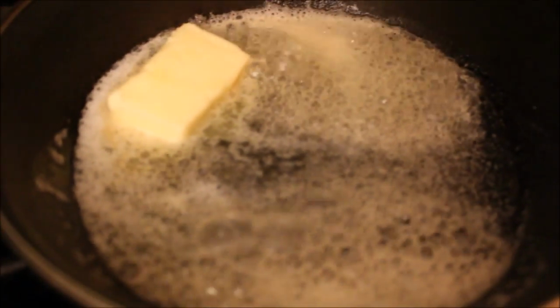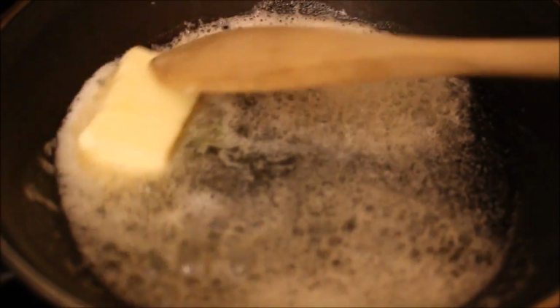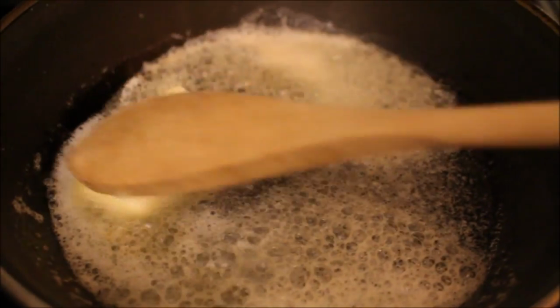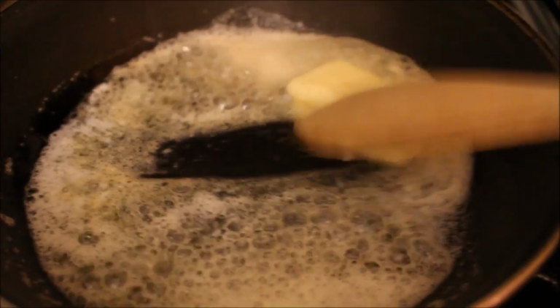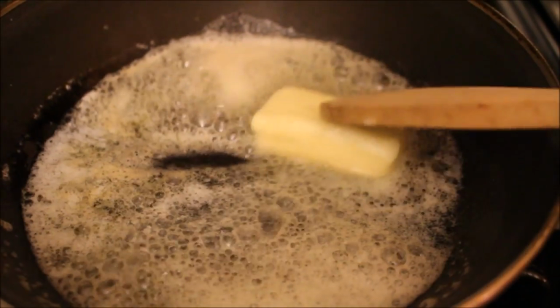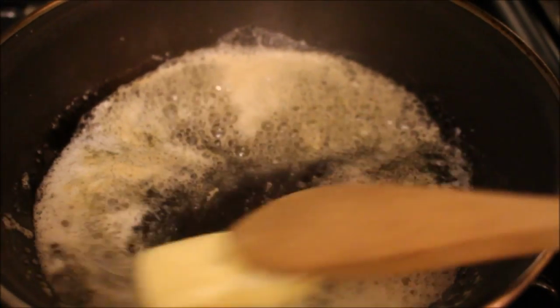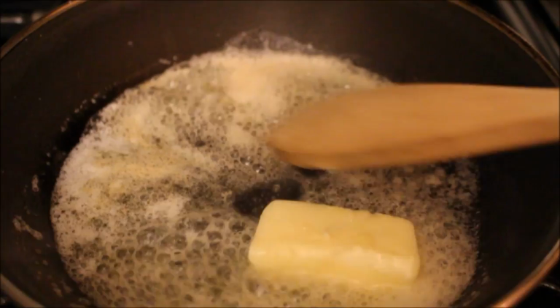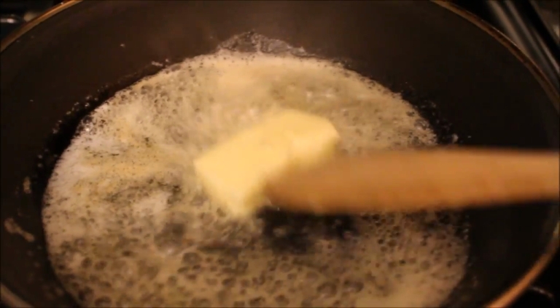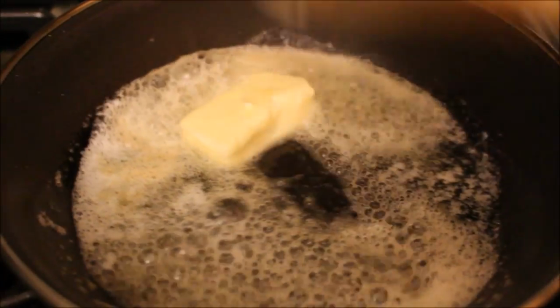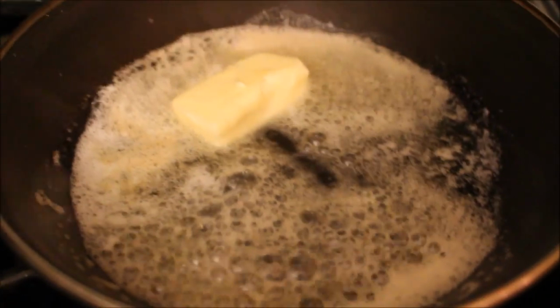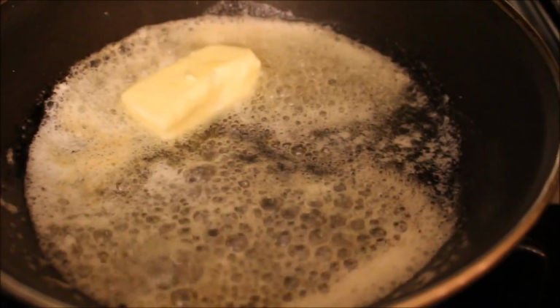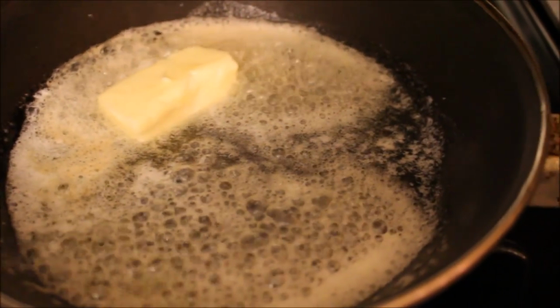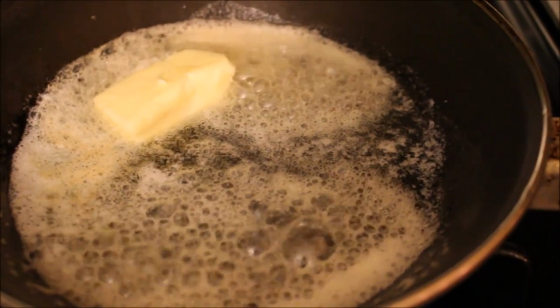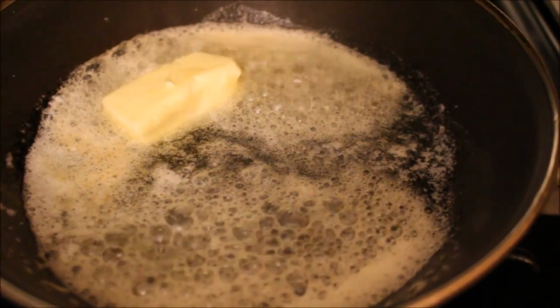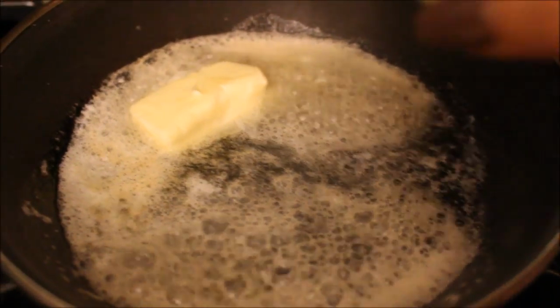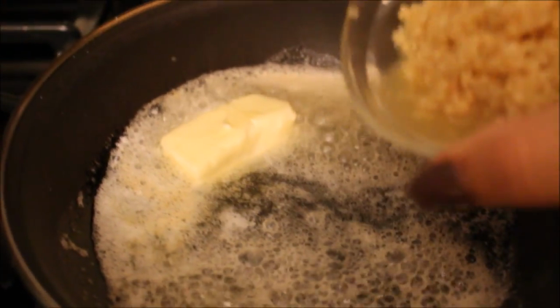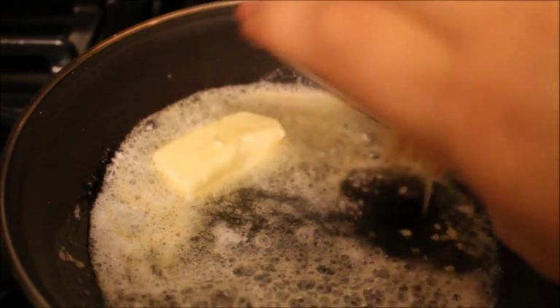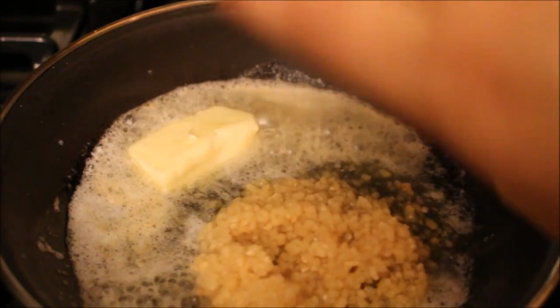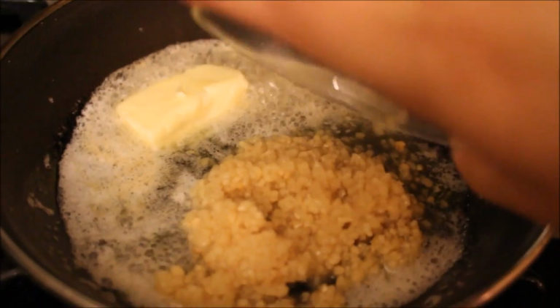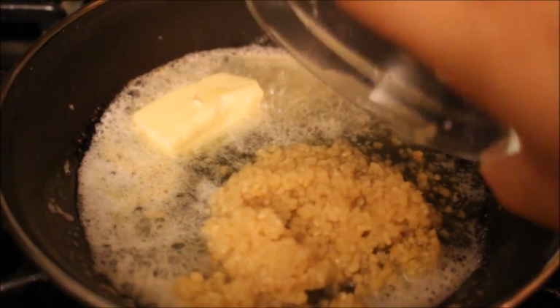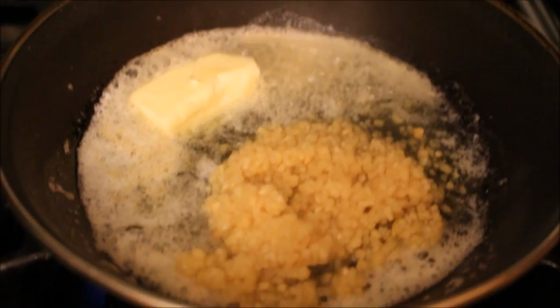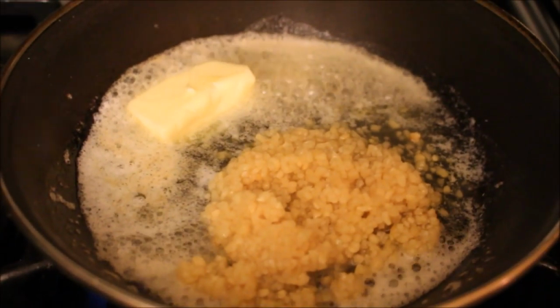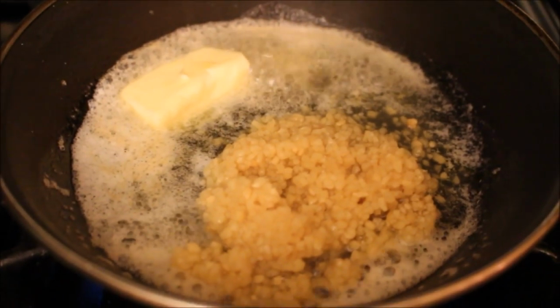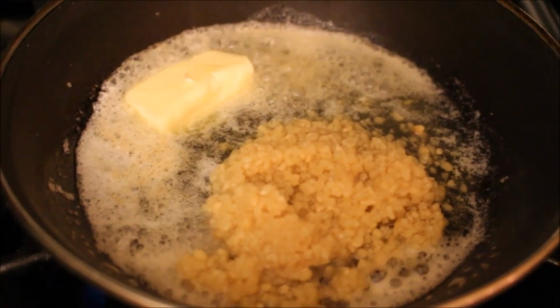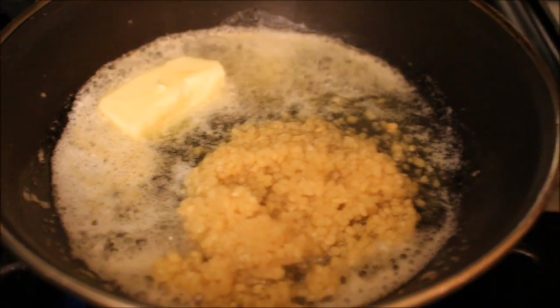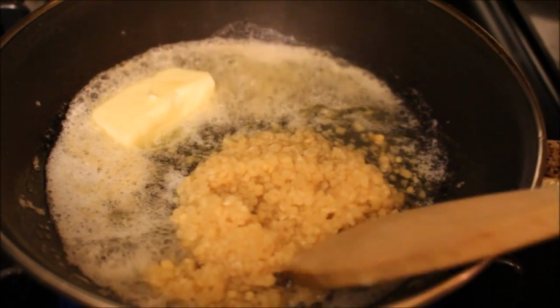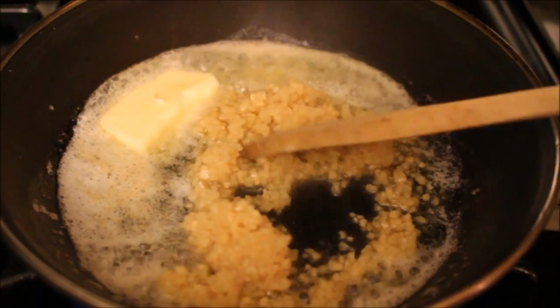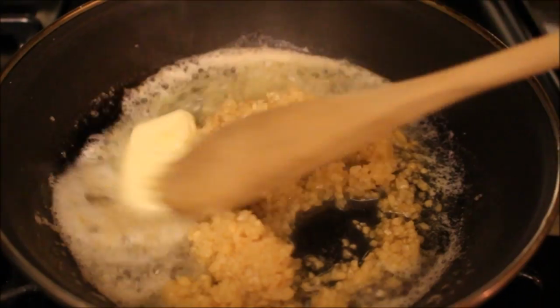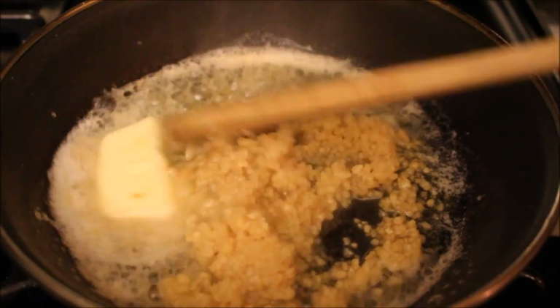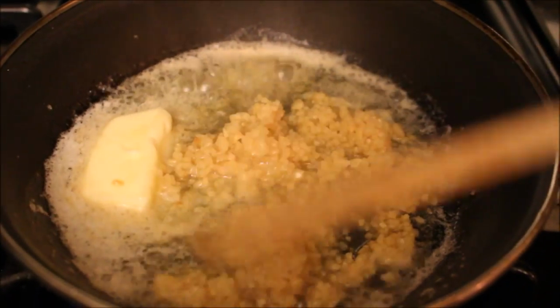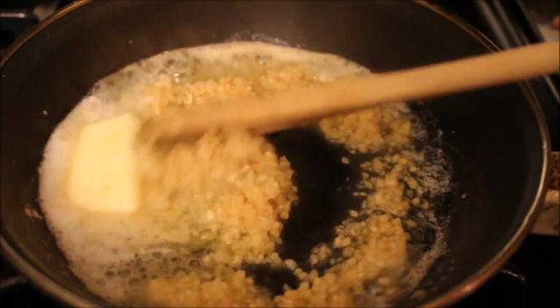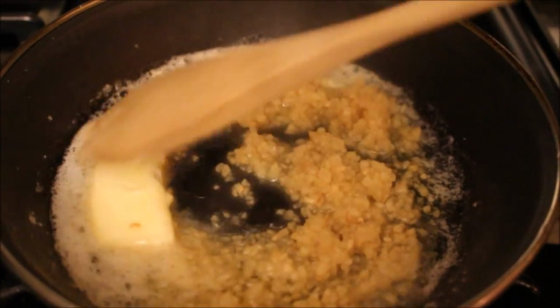I'm going to melt three tablespoons of butter in a small saucepan and add my garlic. I love garlic, so I have probably about four tablespoons of garlic here, but you could definitely use less if you prefer.